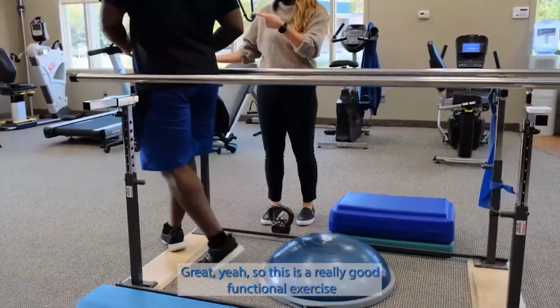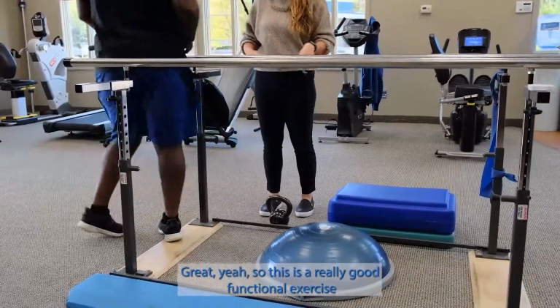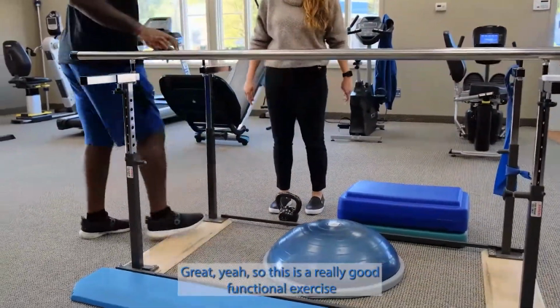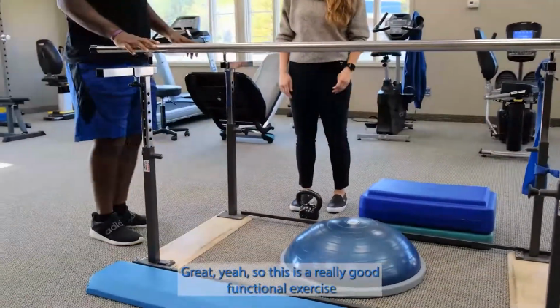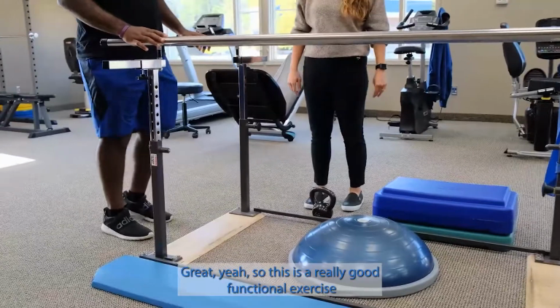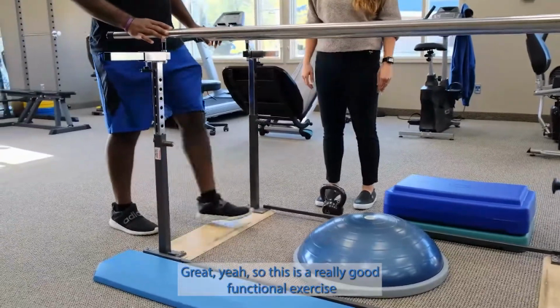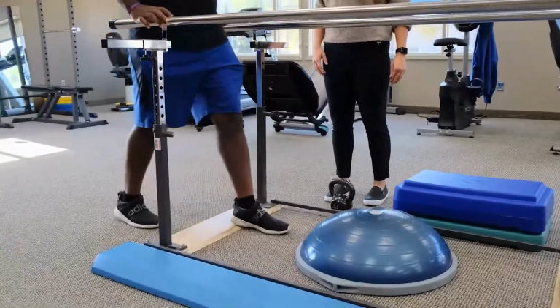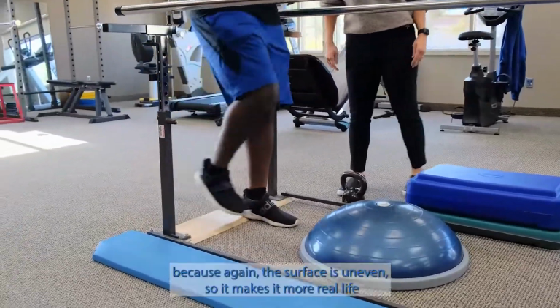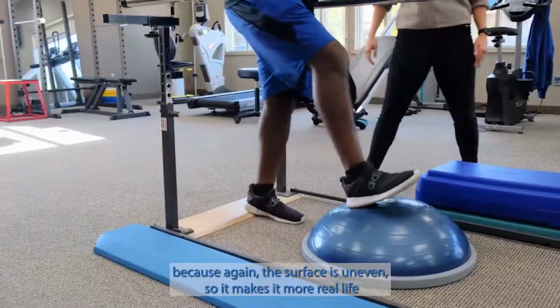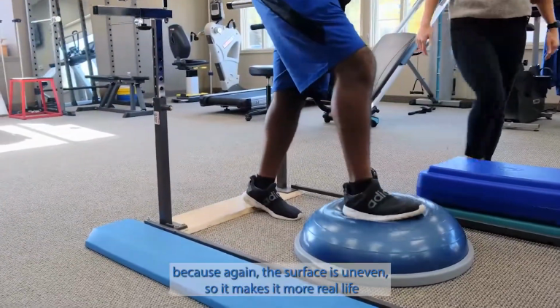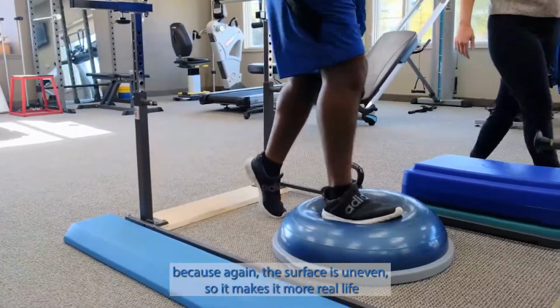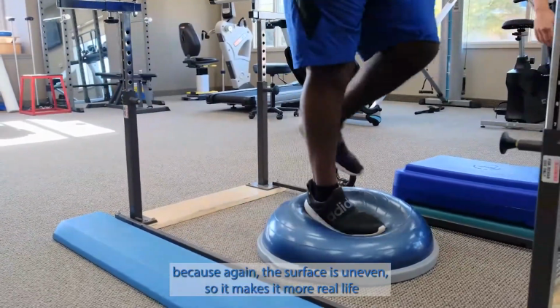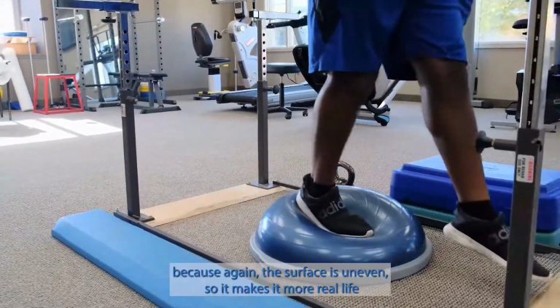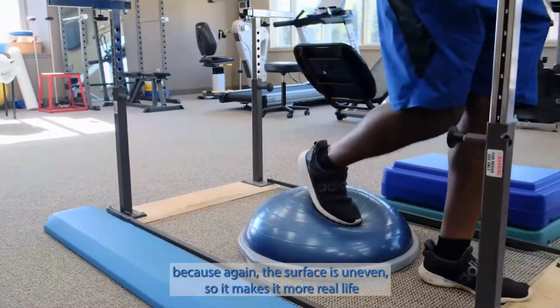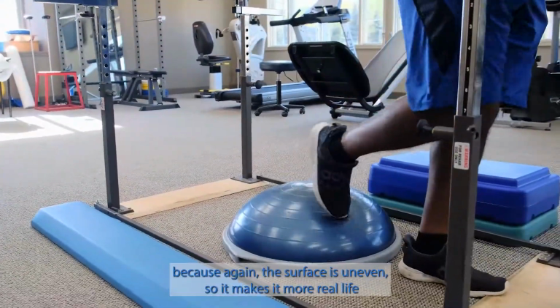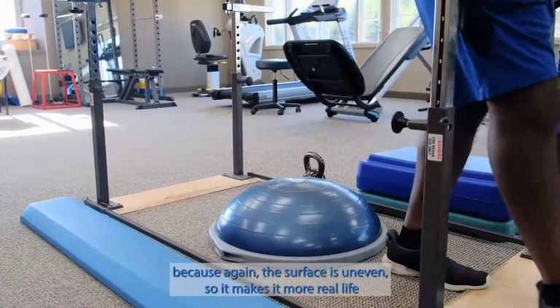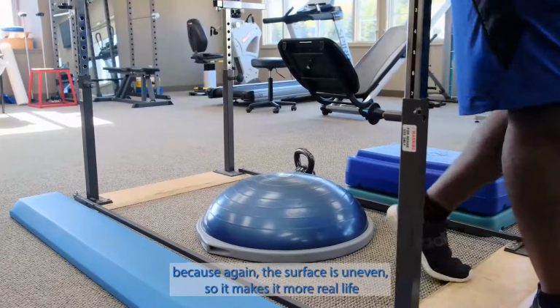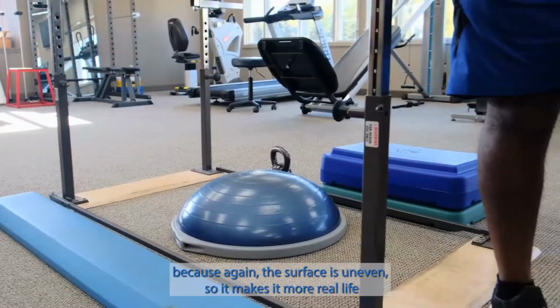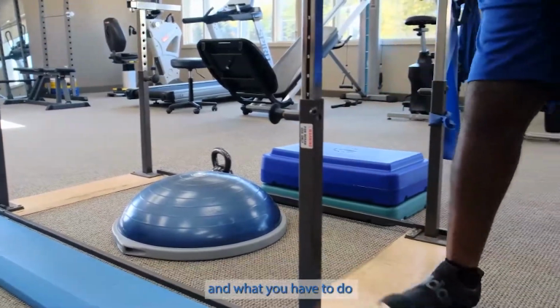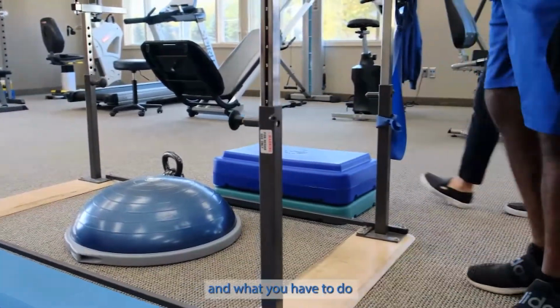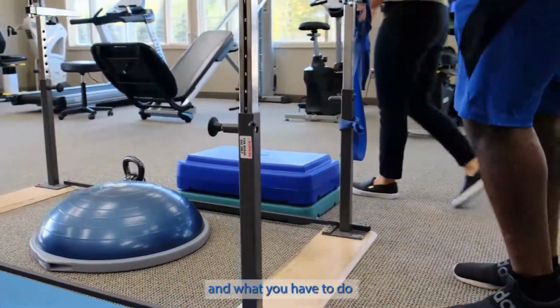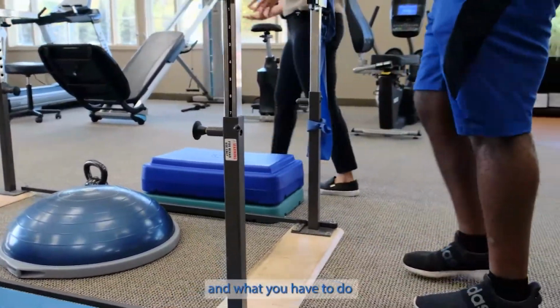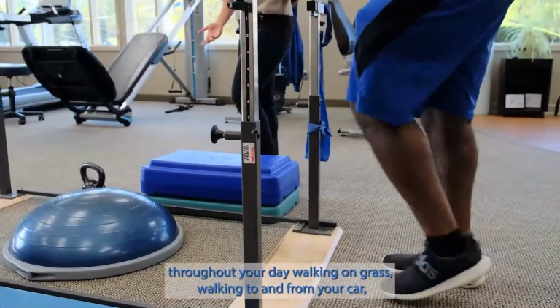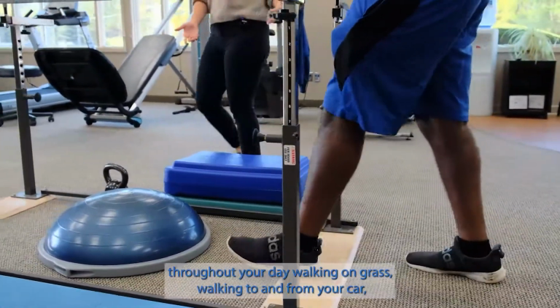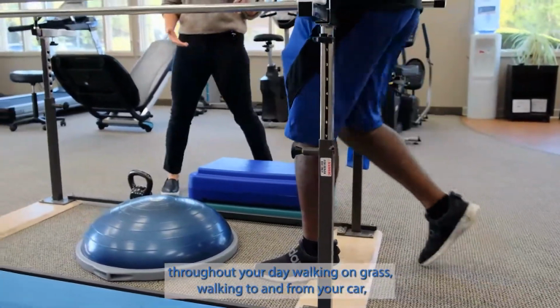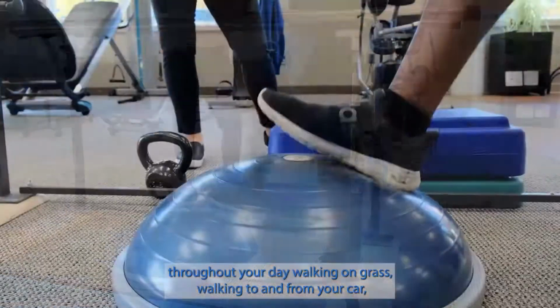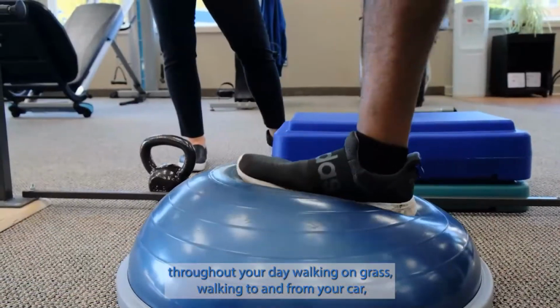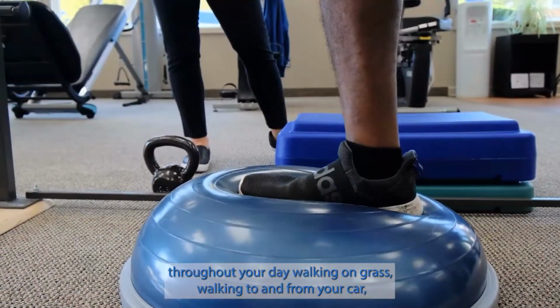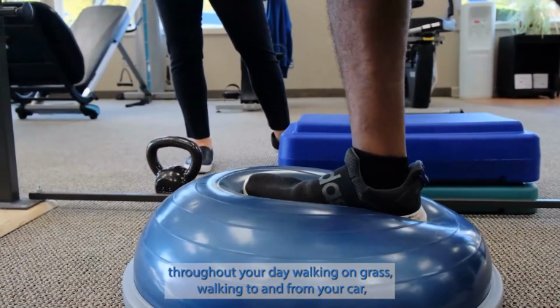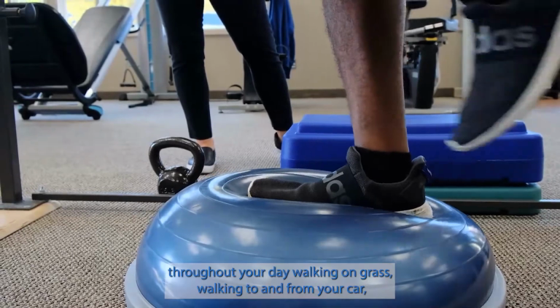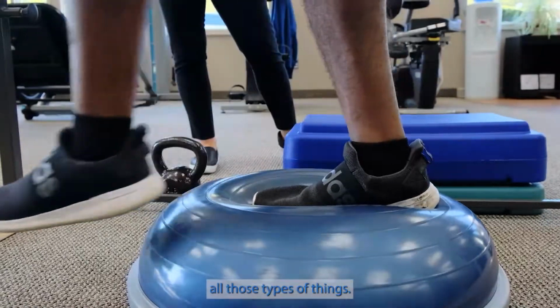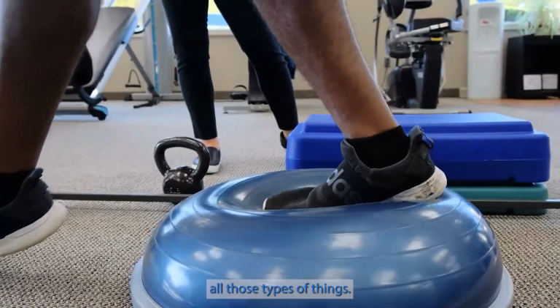This is a really good functional exercise because again, the surface is uneven, so it makes it more real life and what you have to do throughout your day — walking on grass, walking to and from your car, all those types of things.